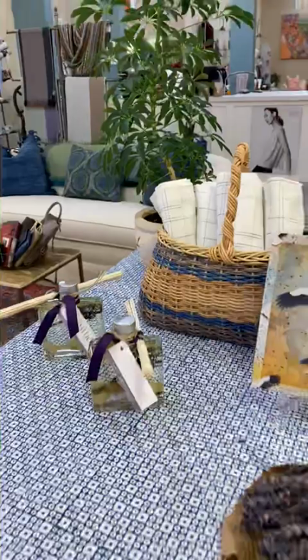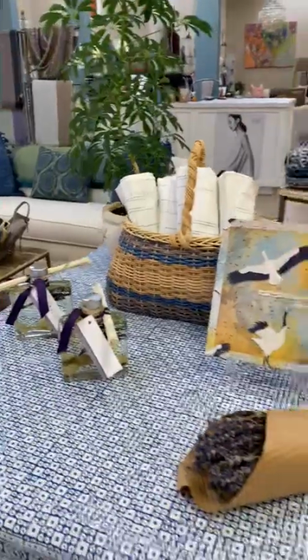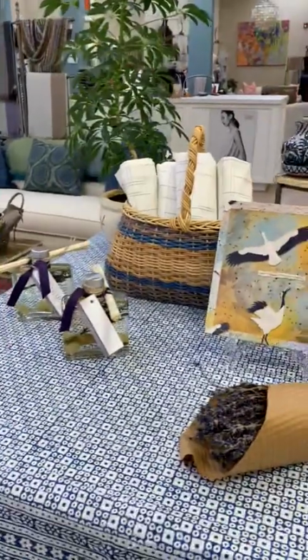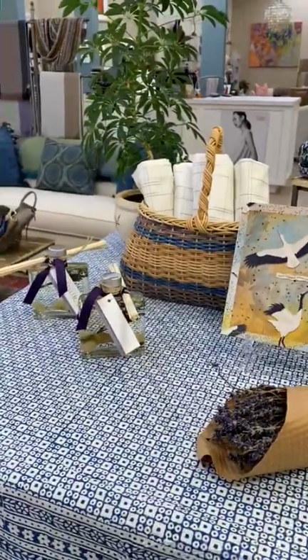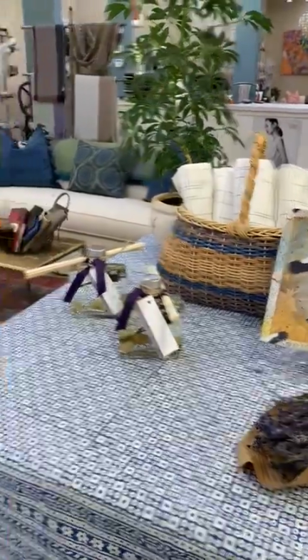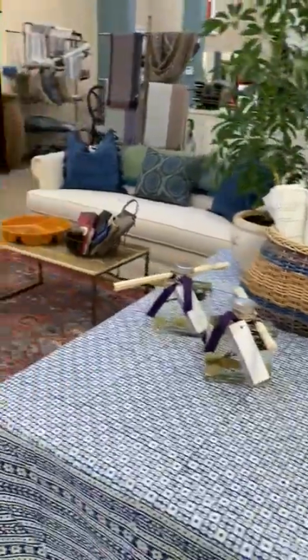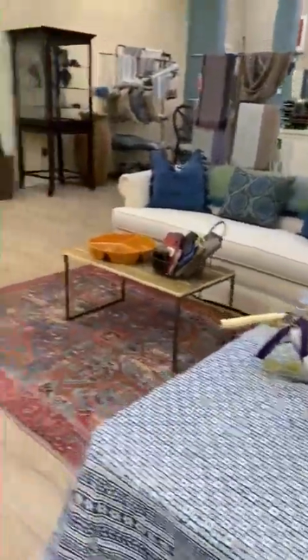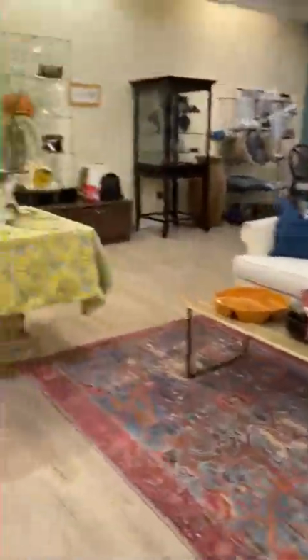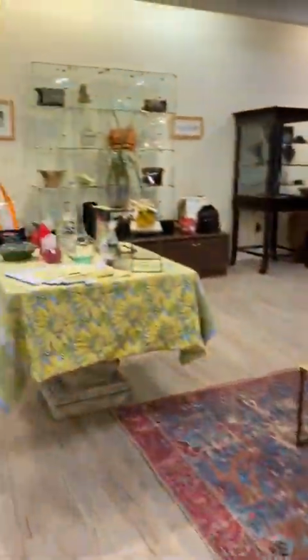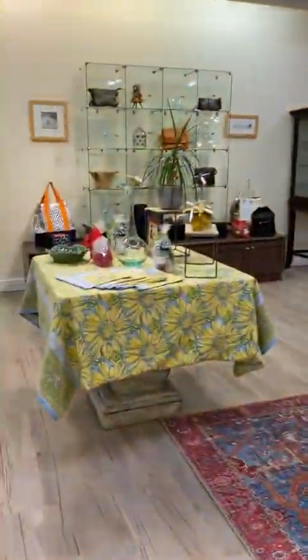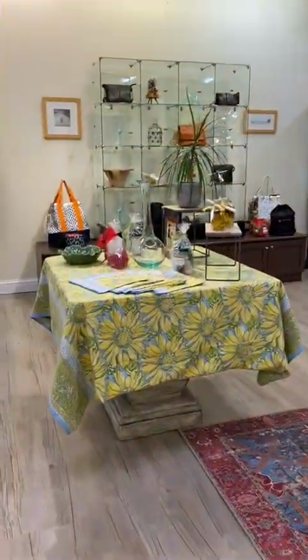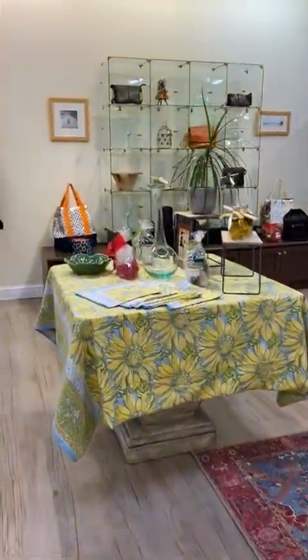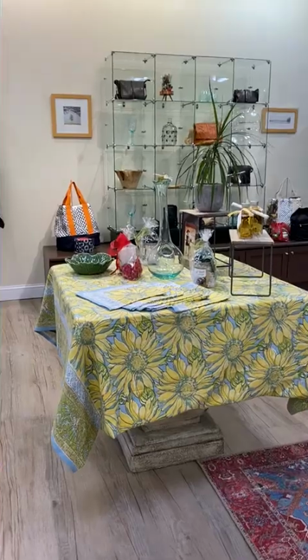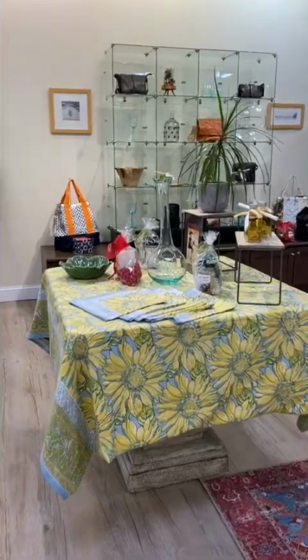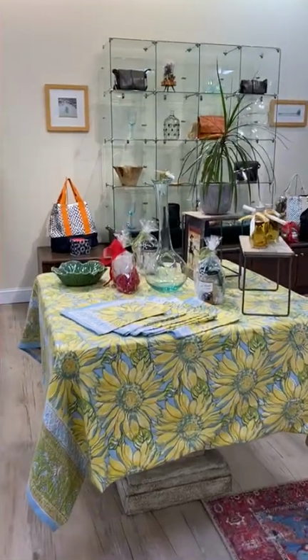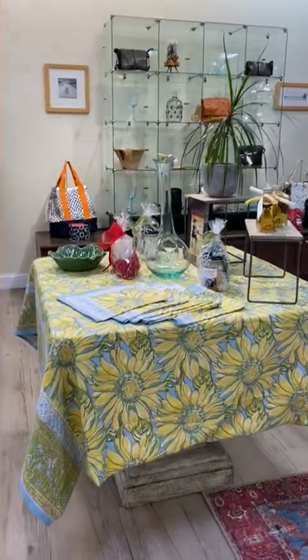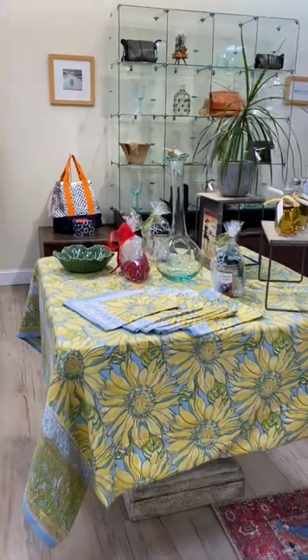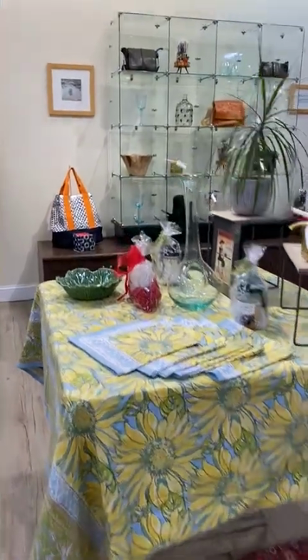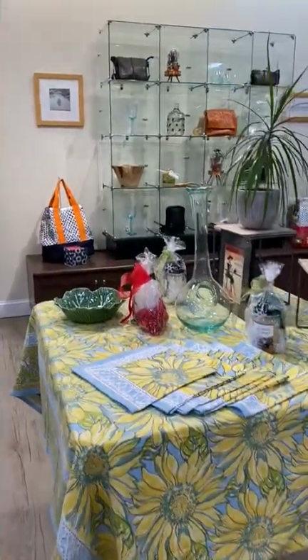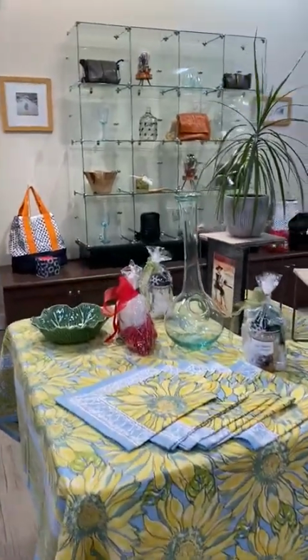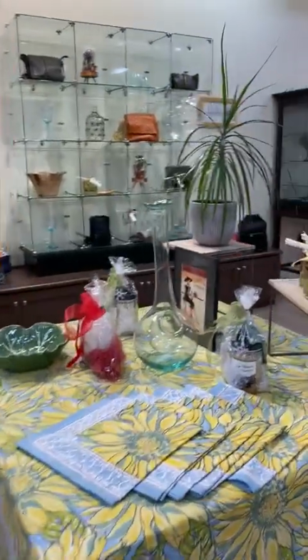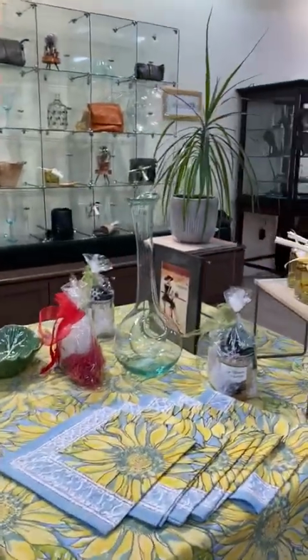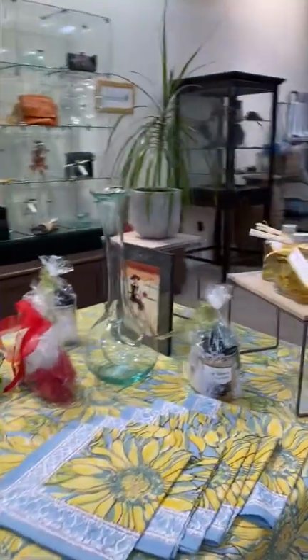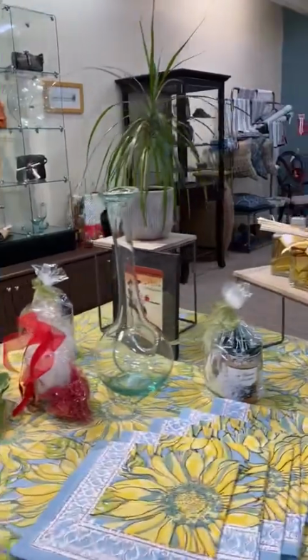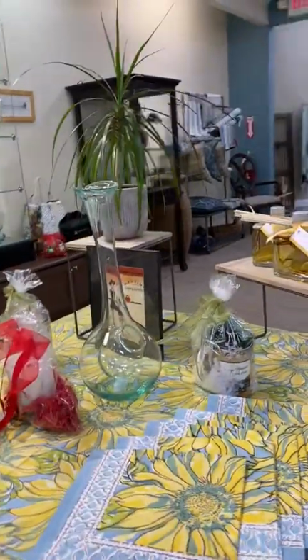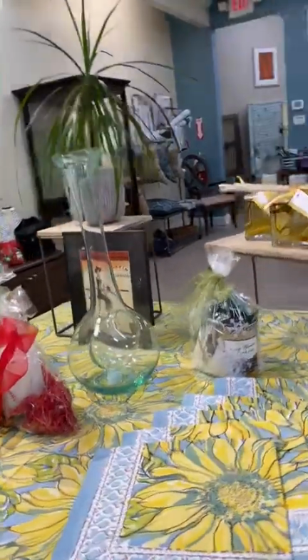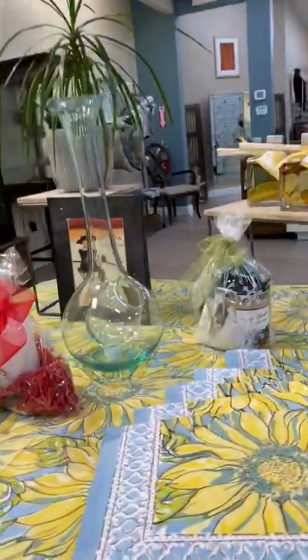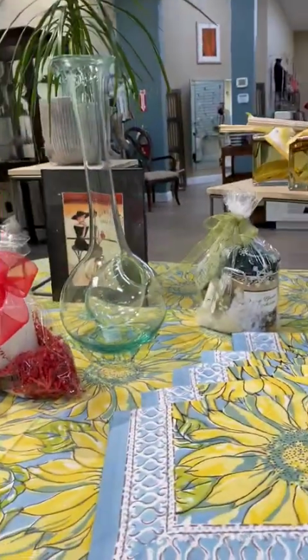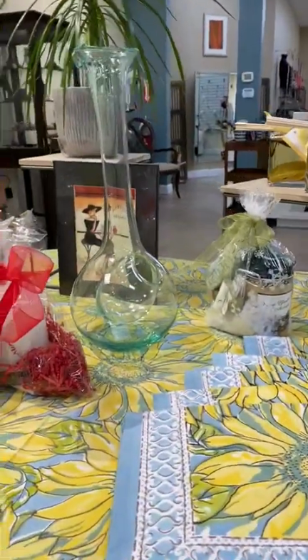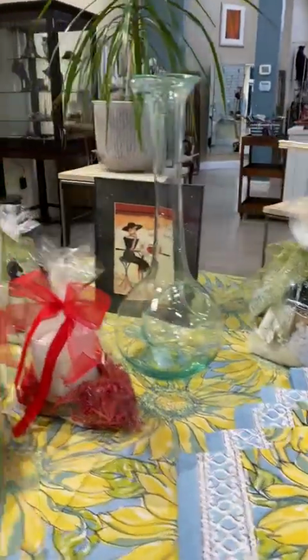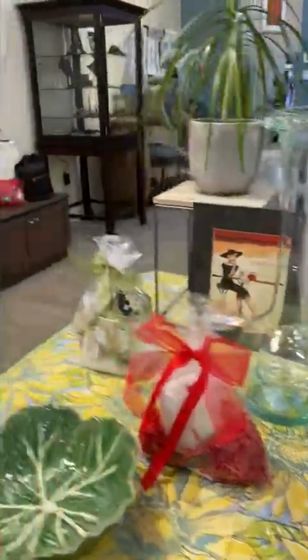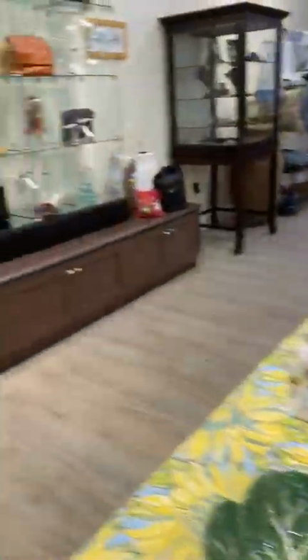Our housewares — we're only getting into the textiles, so a lot of napkins and tablecloths. Of course, wine decanters, because I've talked many times about how I like my evening cocktail. So there's a lot there.